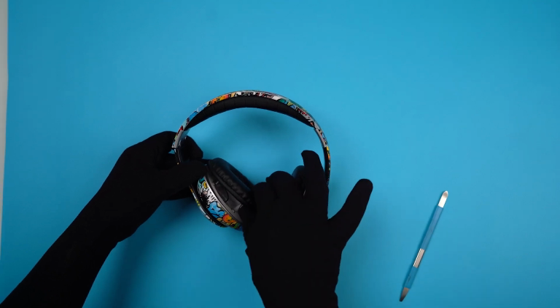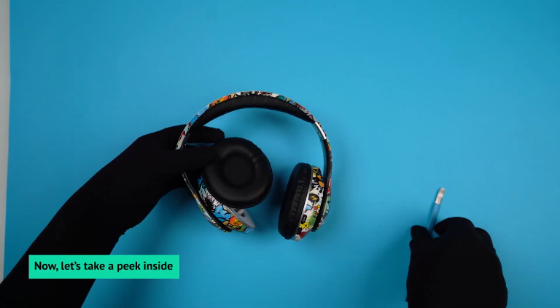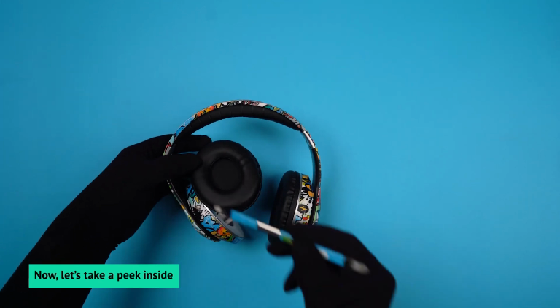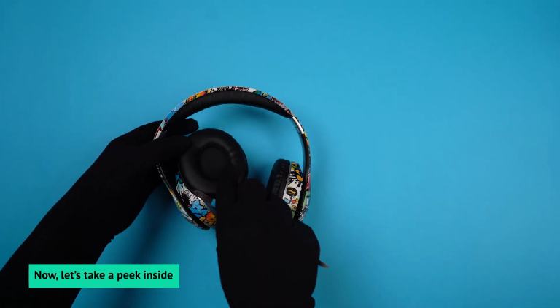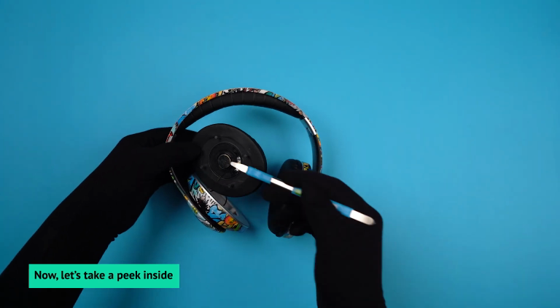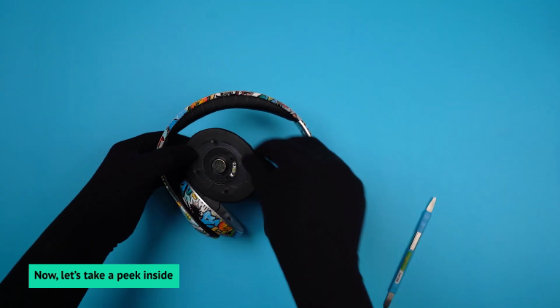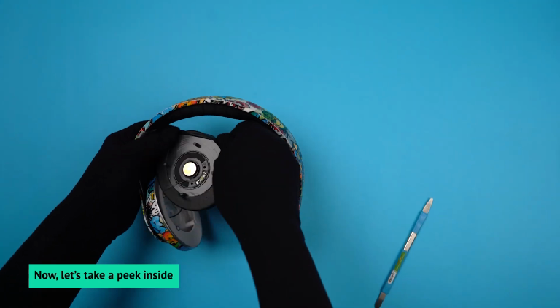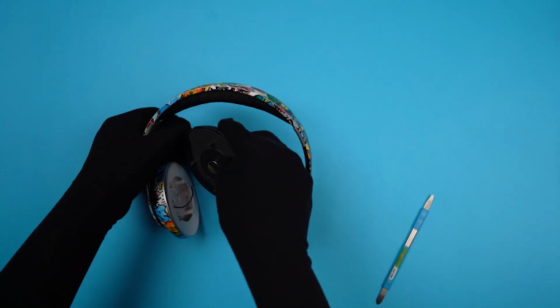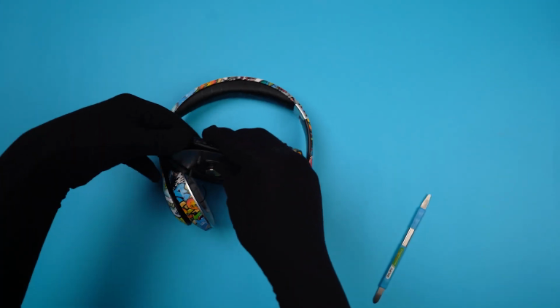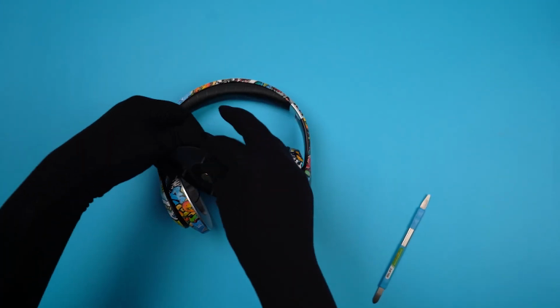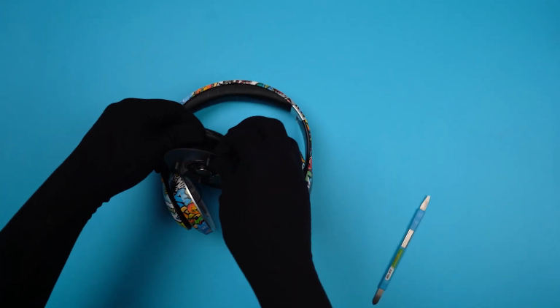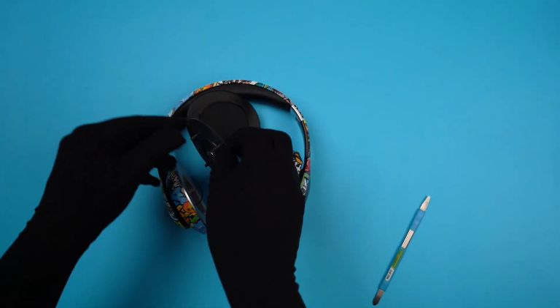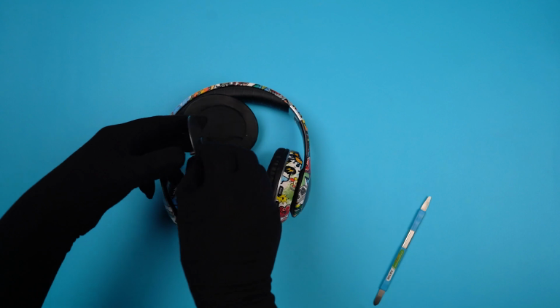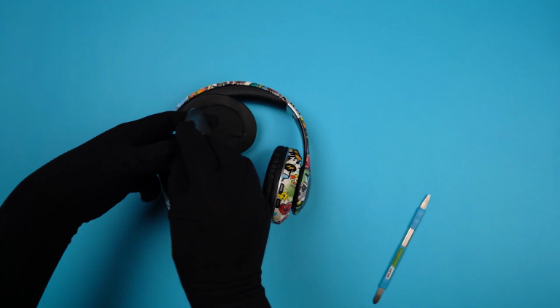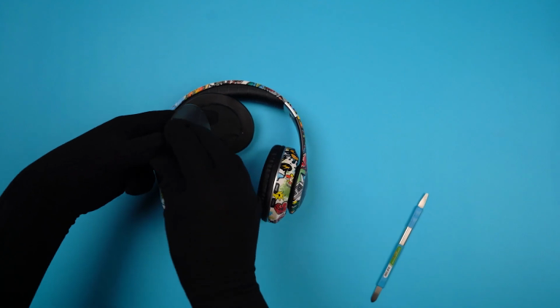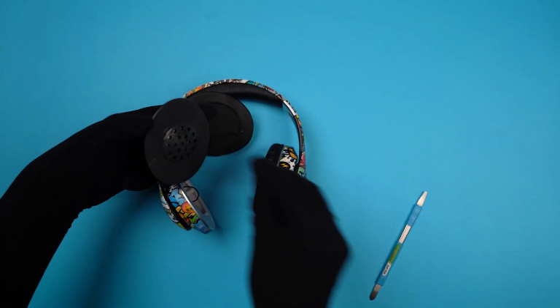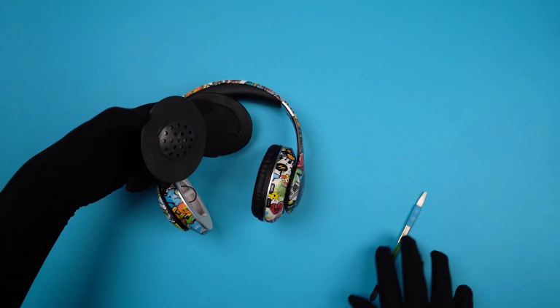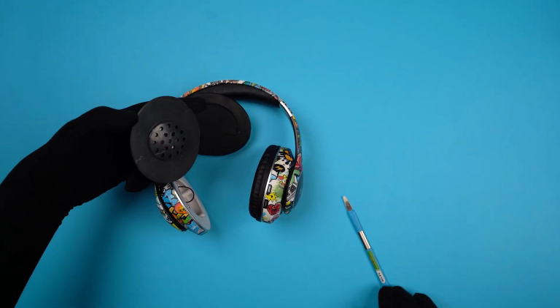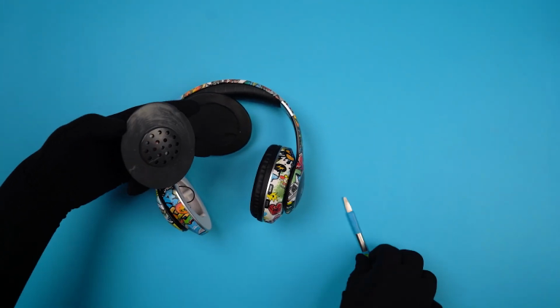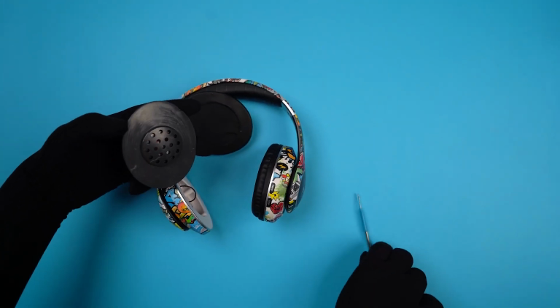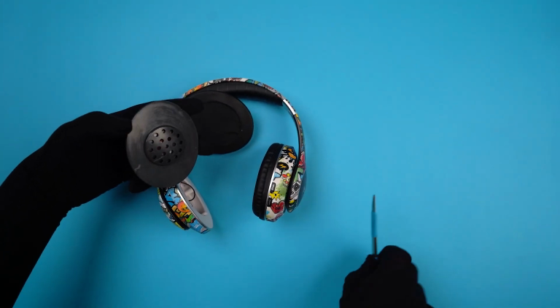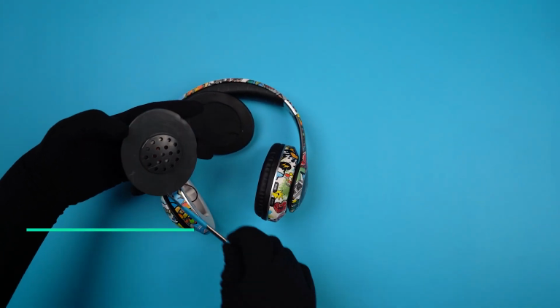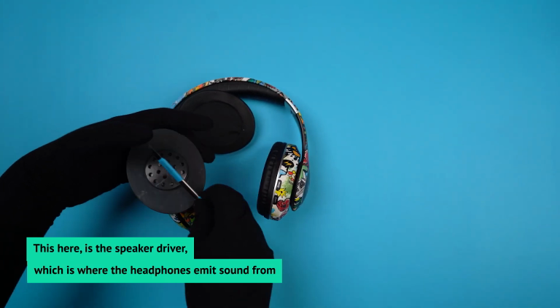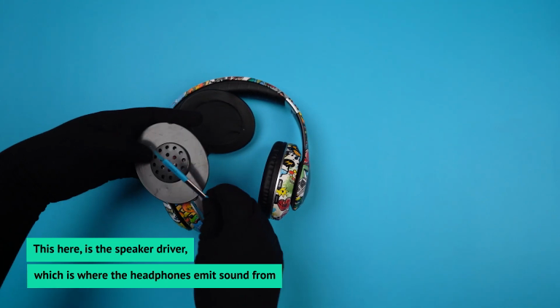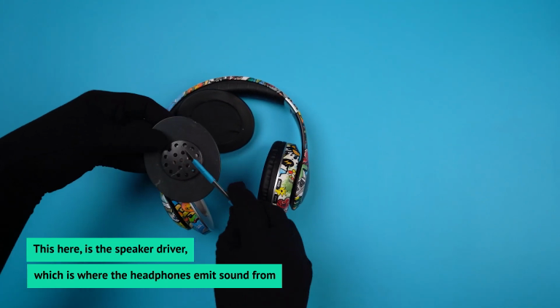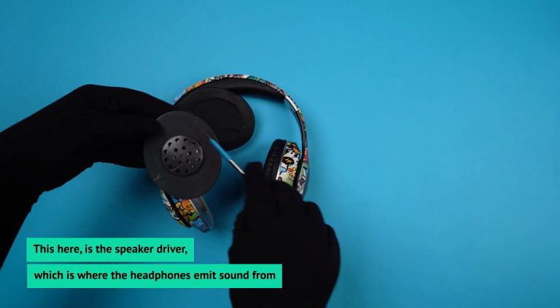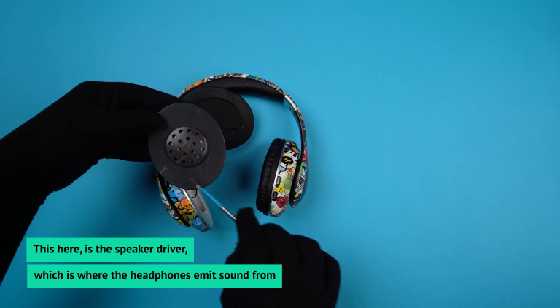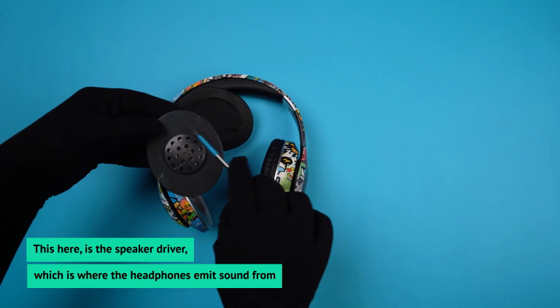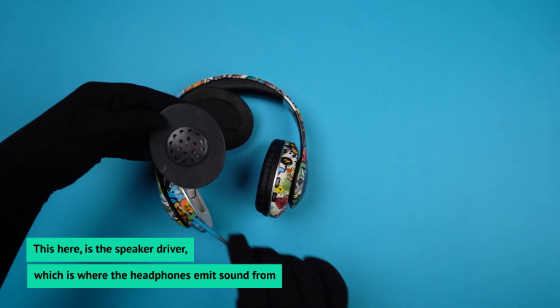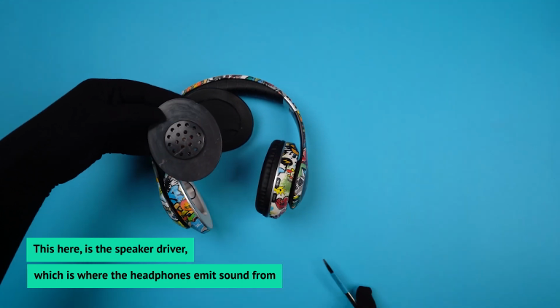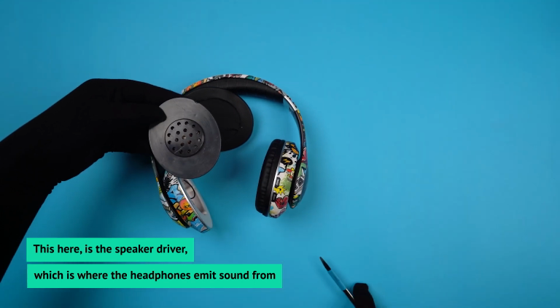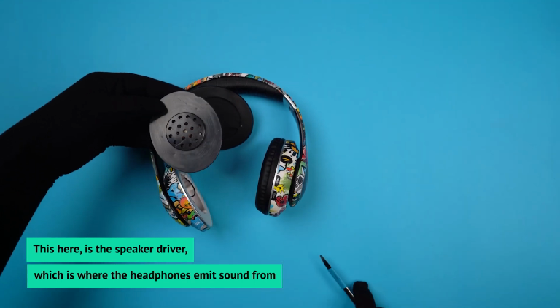Now let's take a peek inside. This here is the speaker driver, which is where the headphones emit sound from.